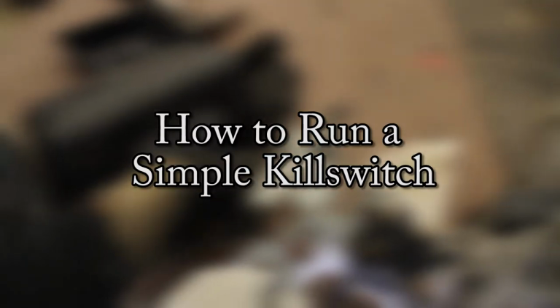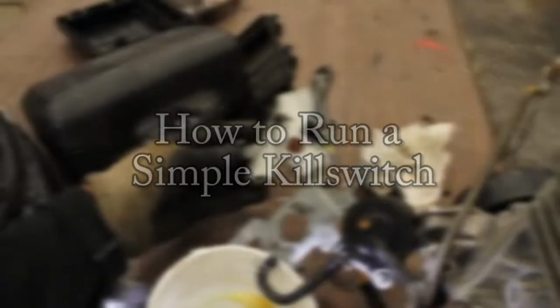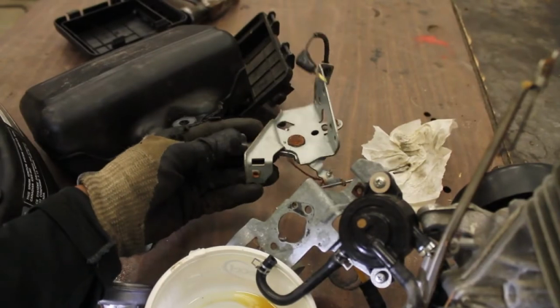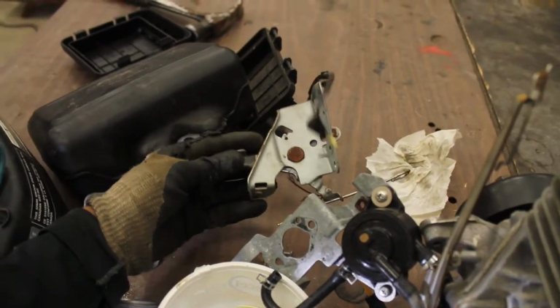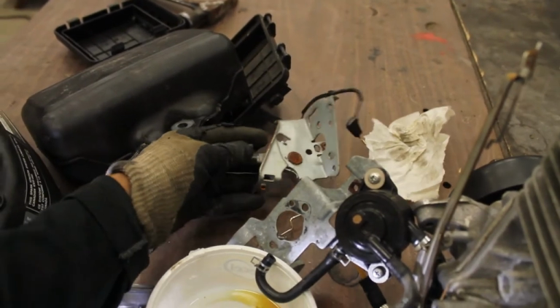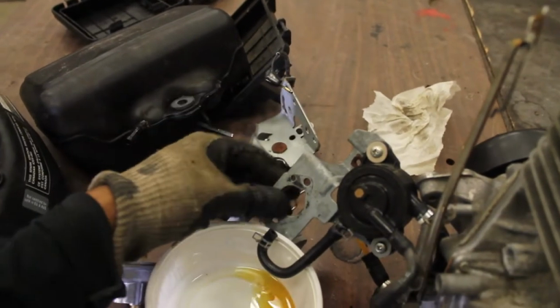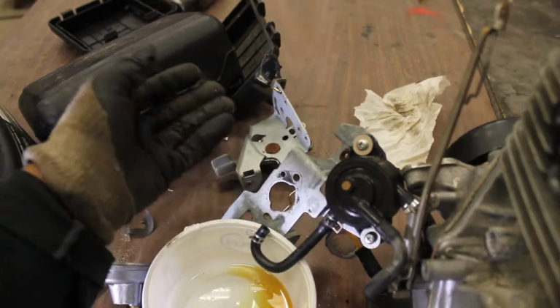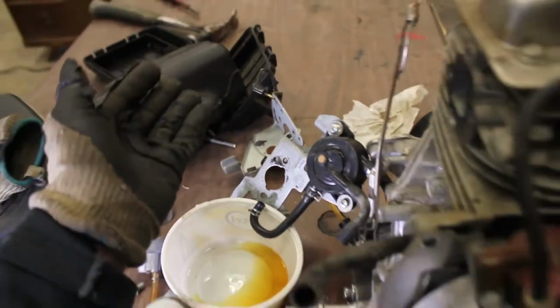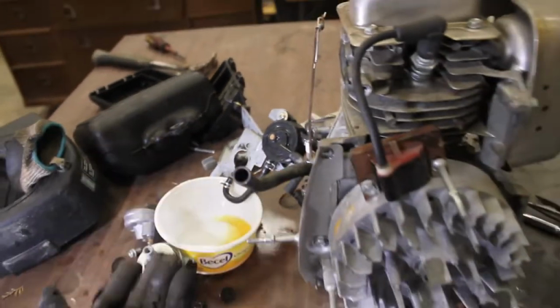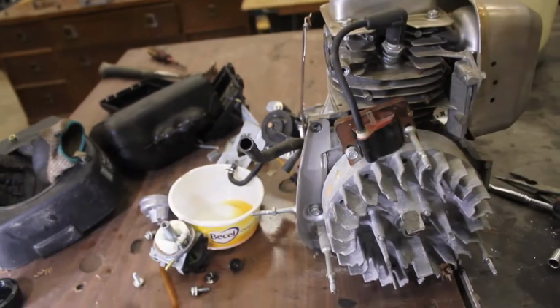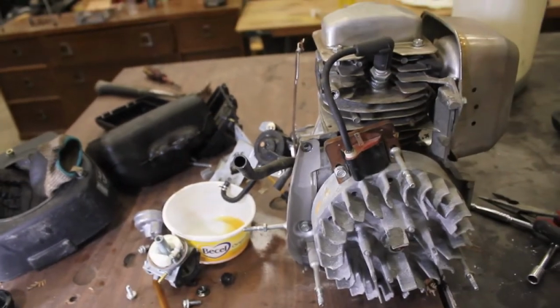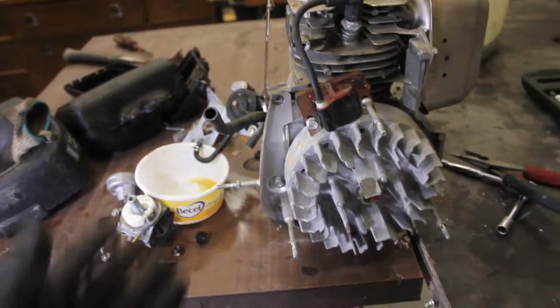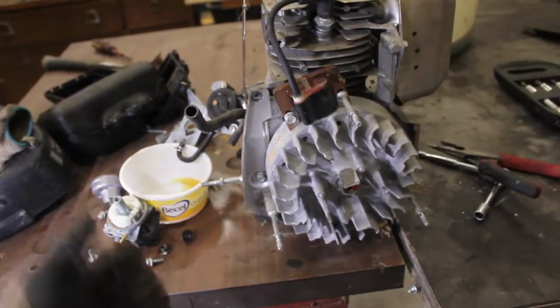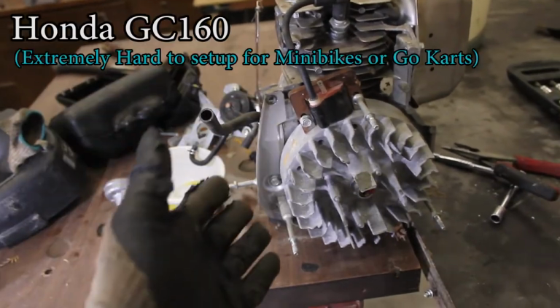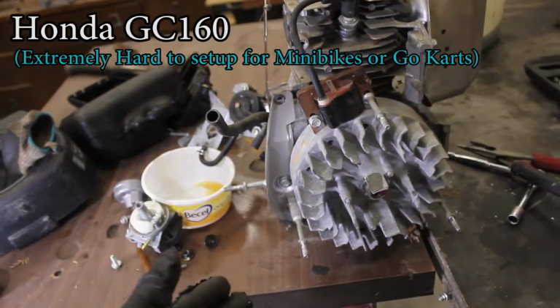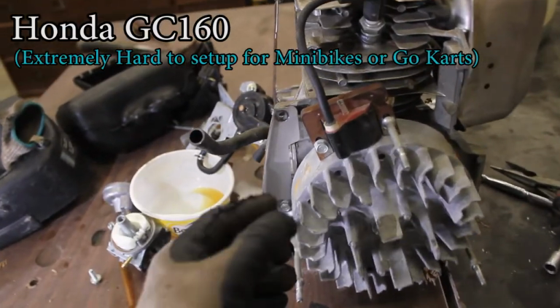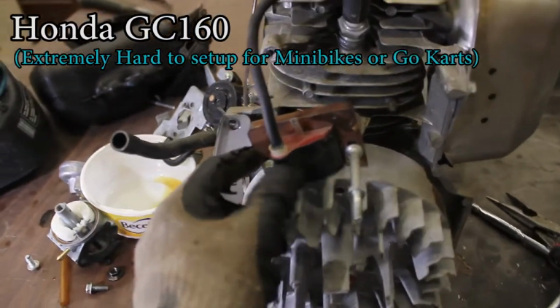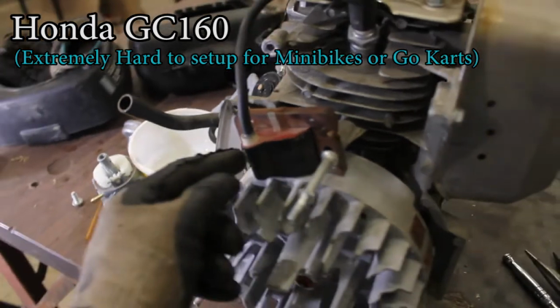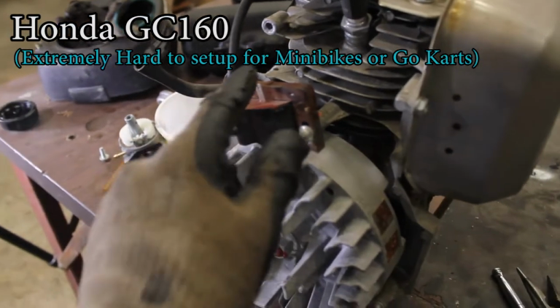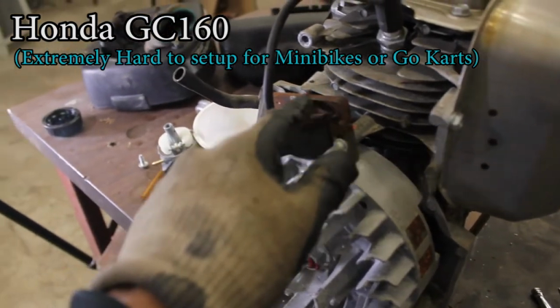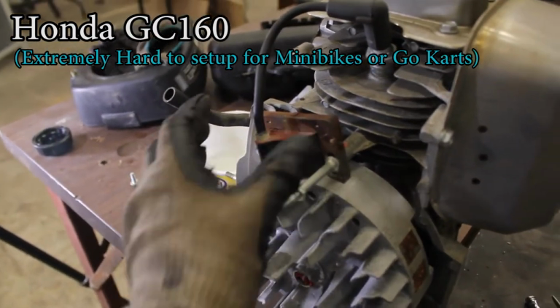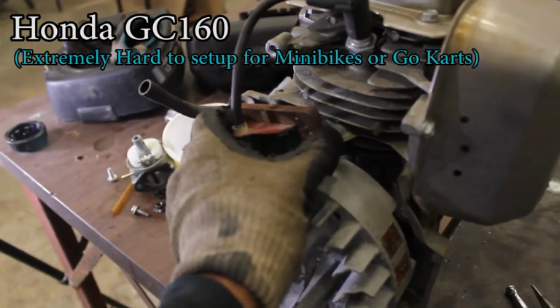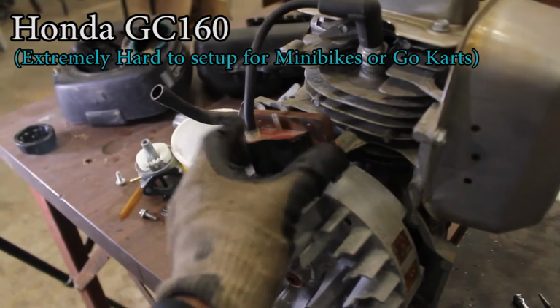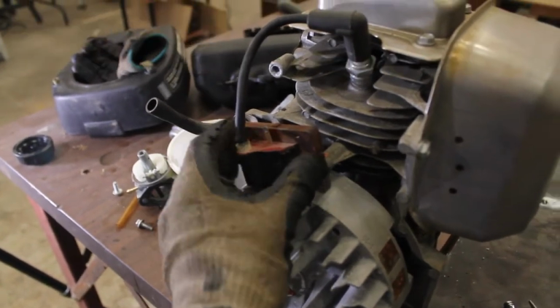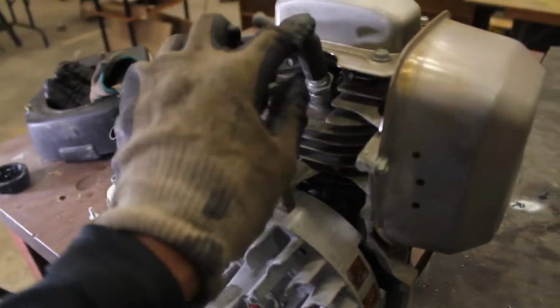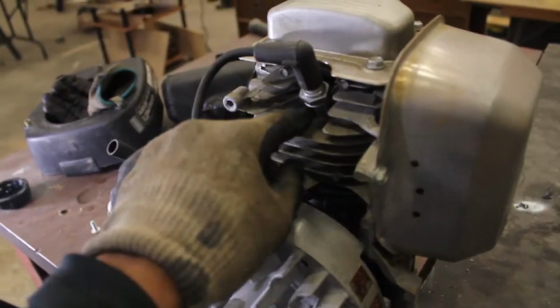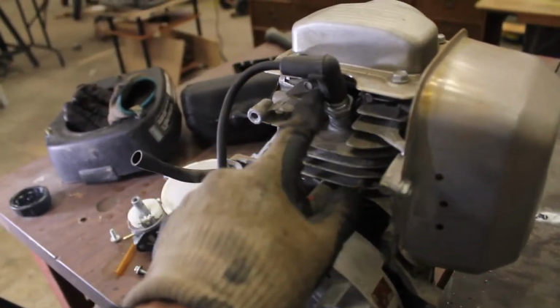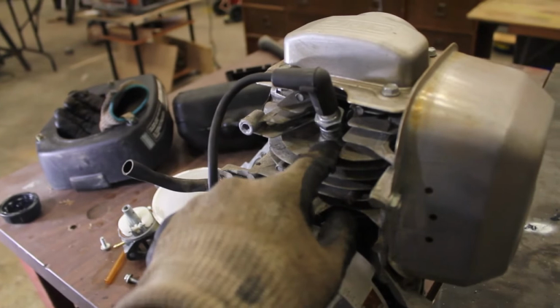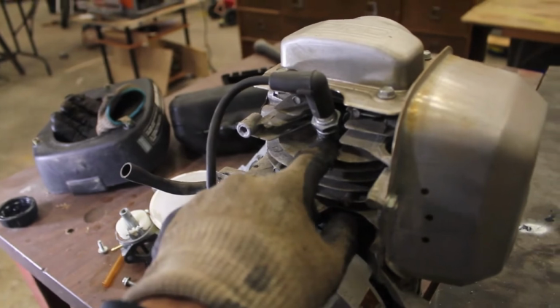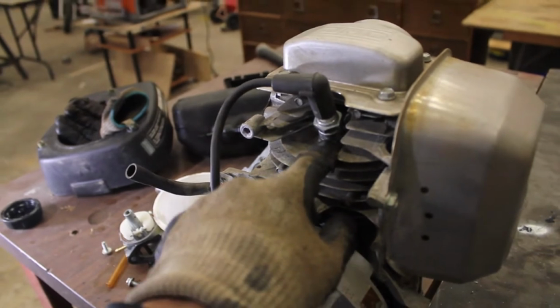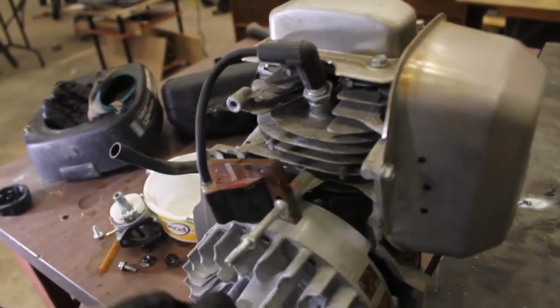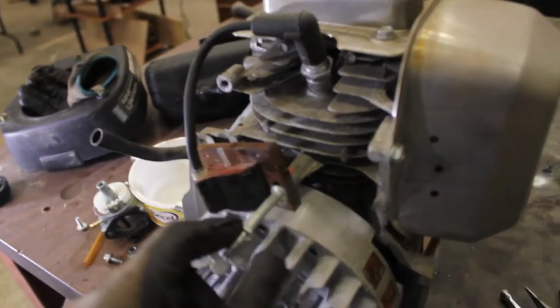This motor has some throttle controls and metal on it which I'm removing right now, that's why it looks like this. If you notice here, the magneto — right here — is what sends a spark and triggers the spark plug to fire.